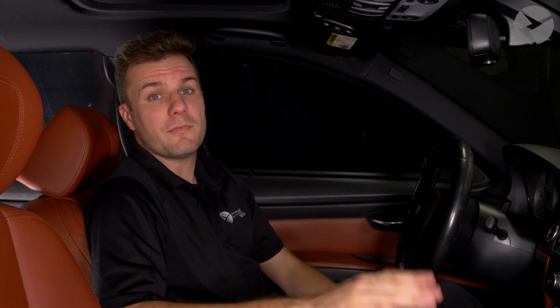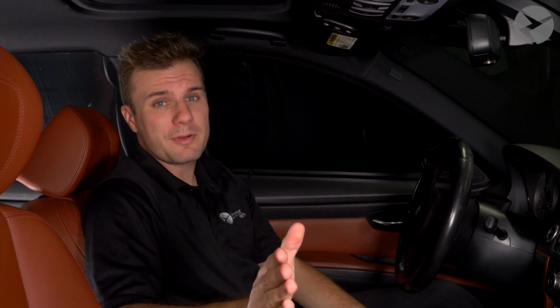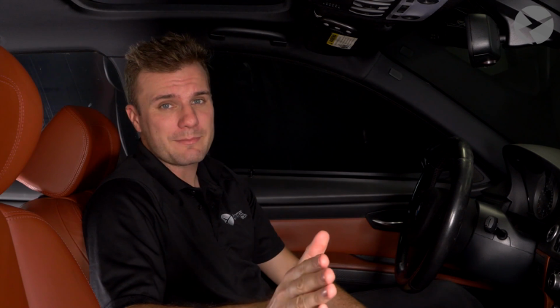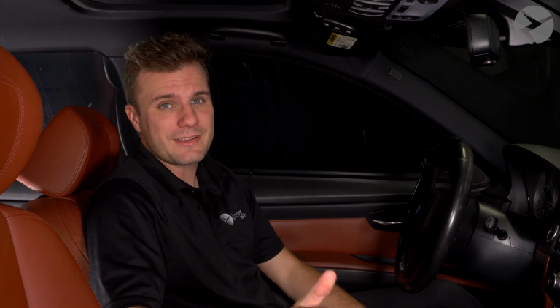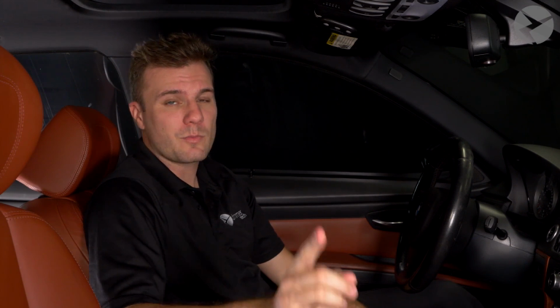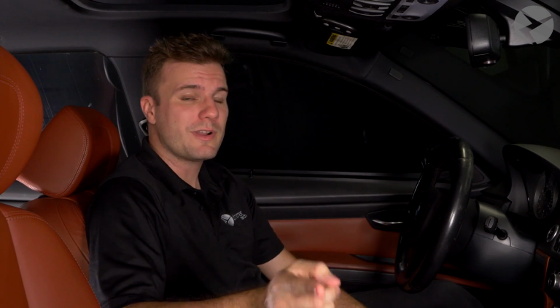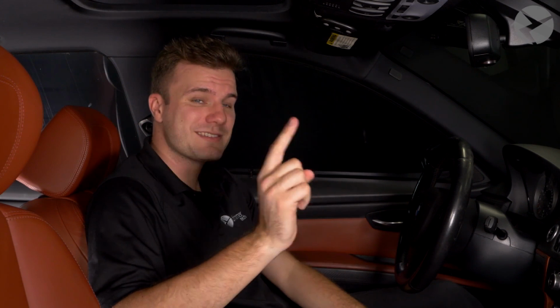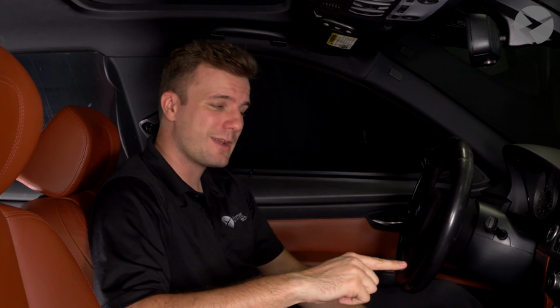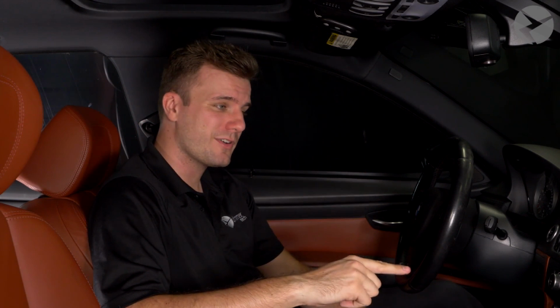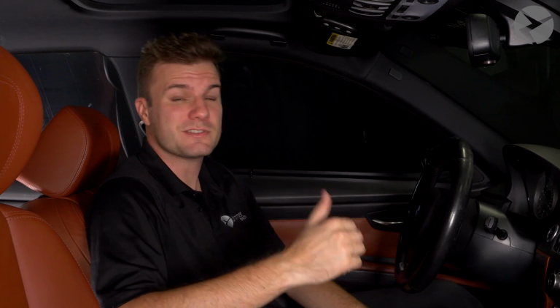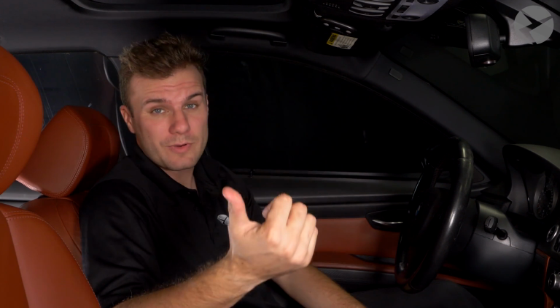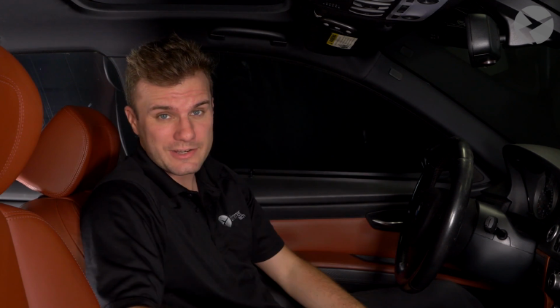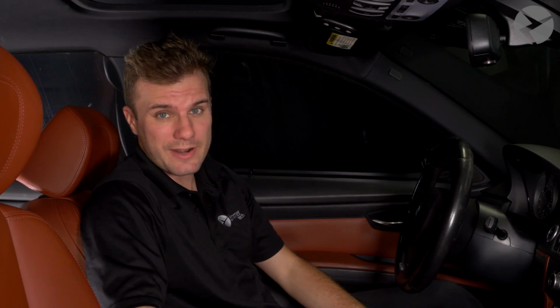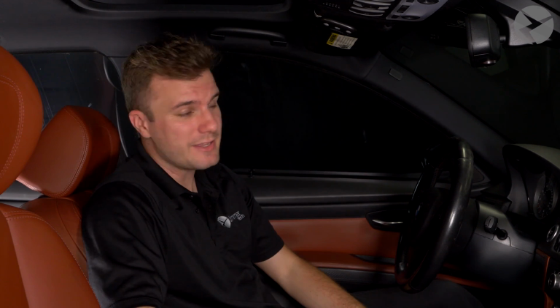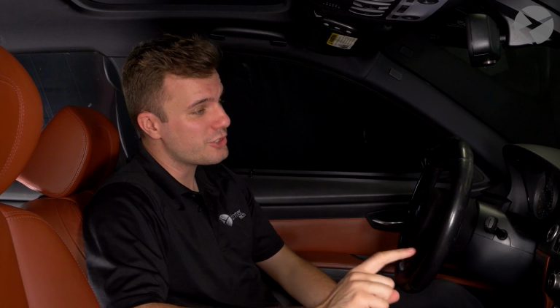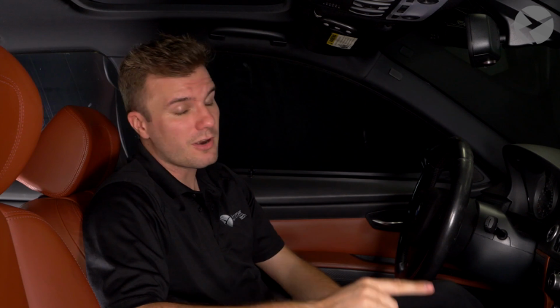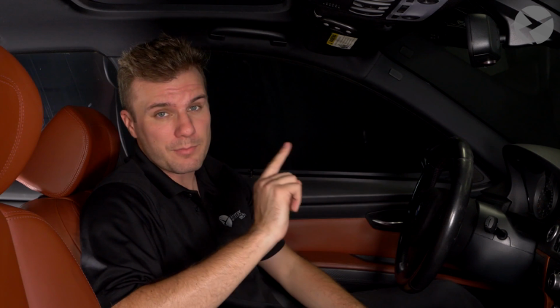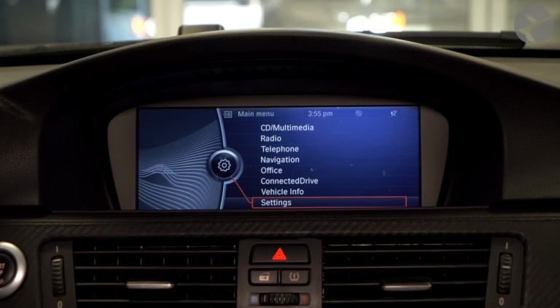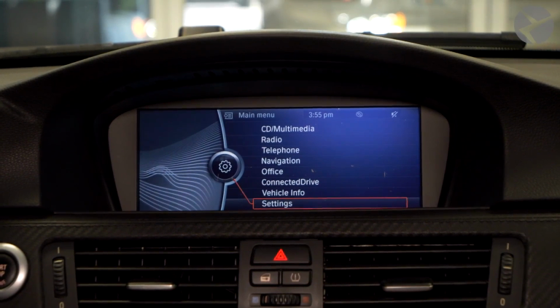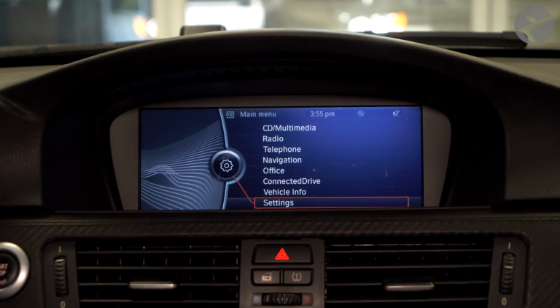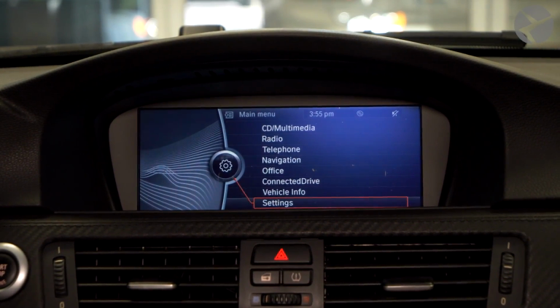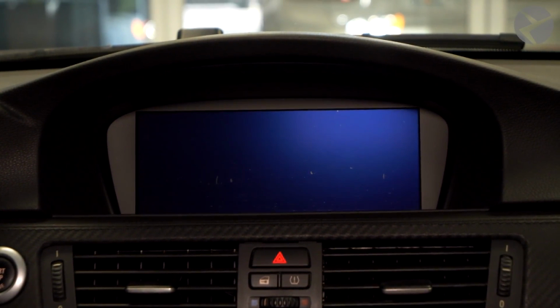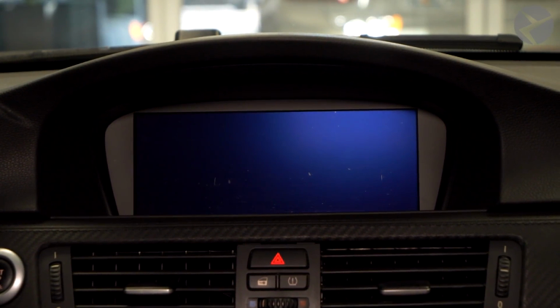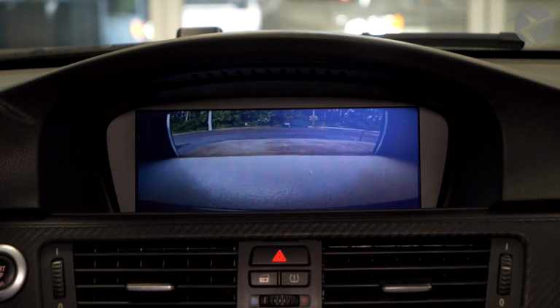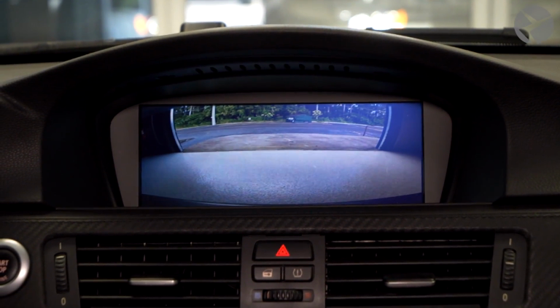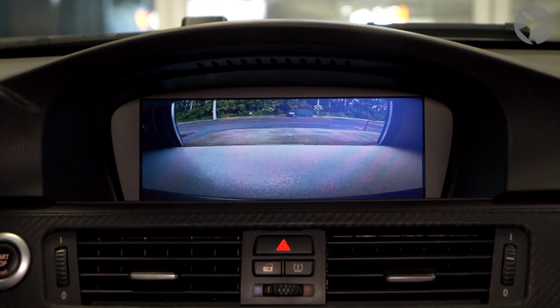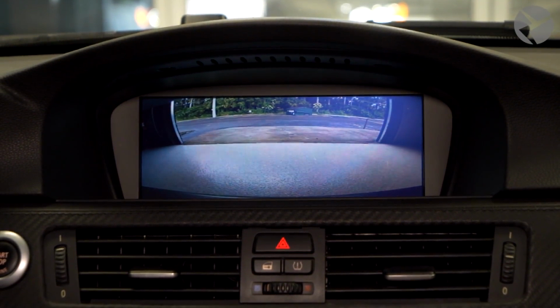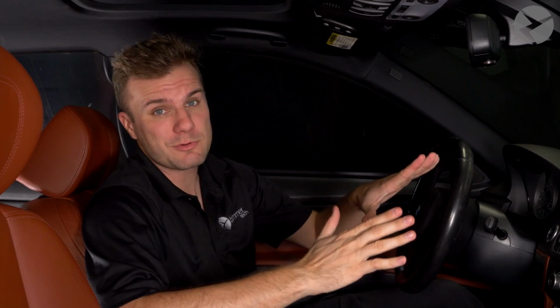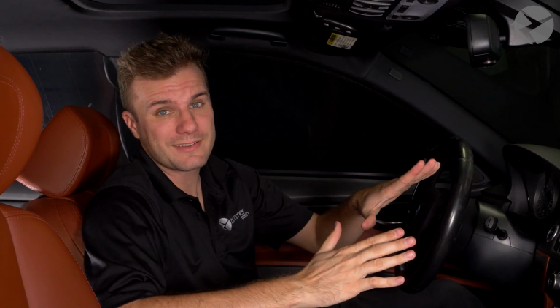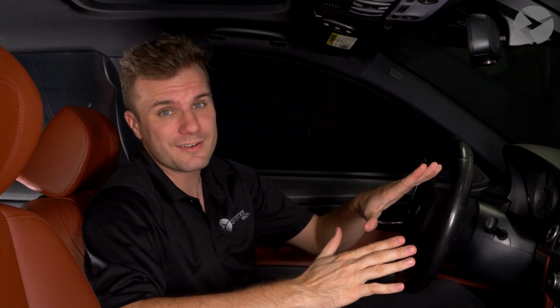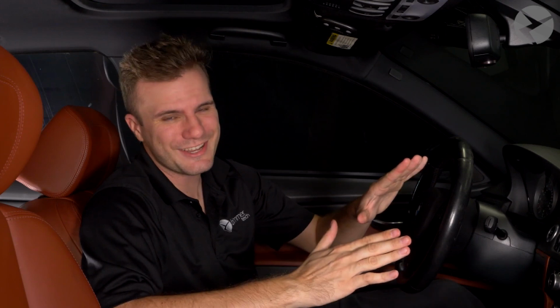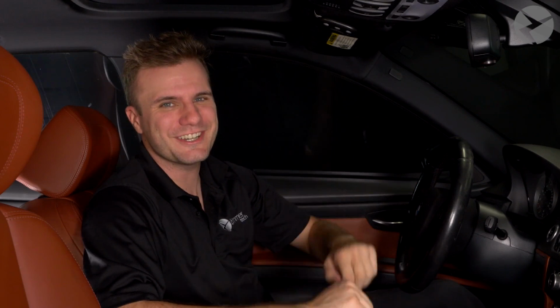Before we put everything back together, we're going to want to test the camera first. So reconnect your battery, turn your car on, and put it in reverse. Once you see that camera, you know you're good to go. Put your dashboard back together, and you're done.